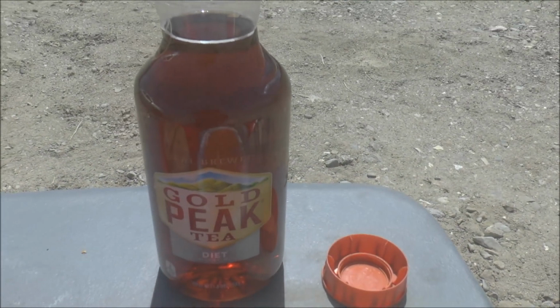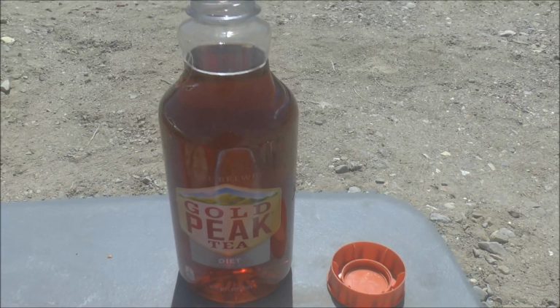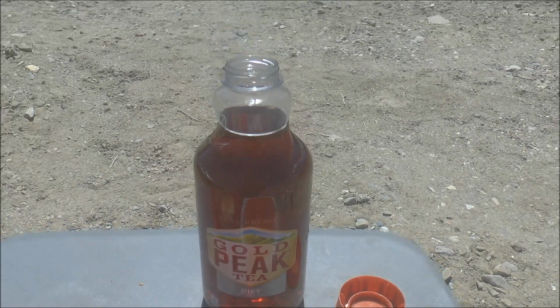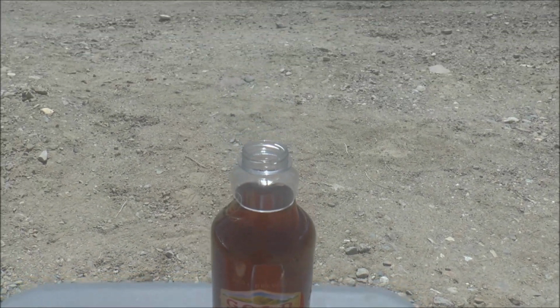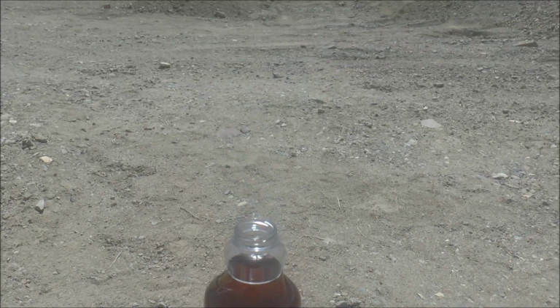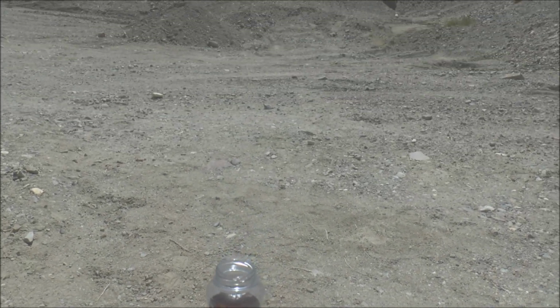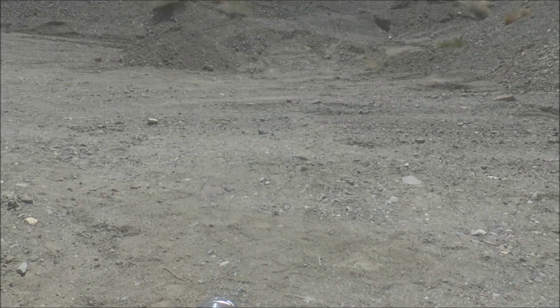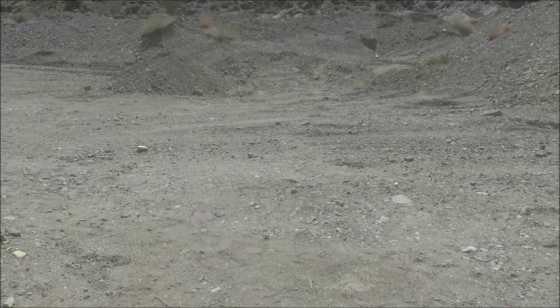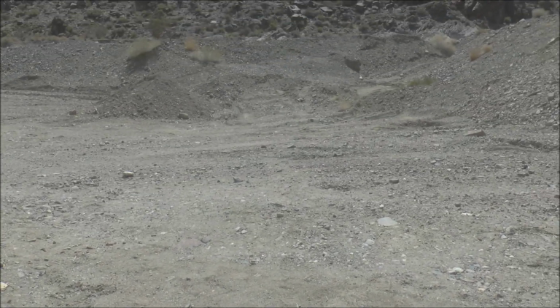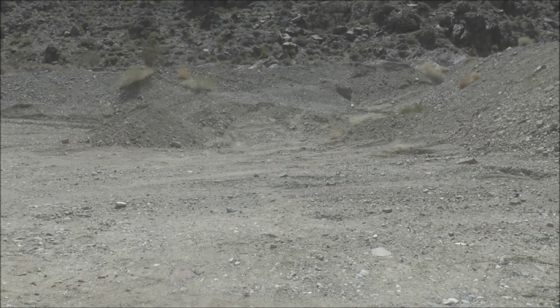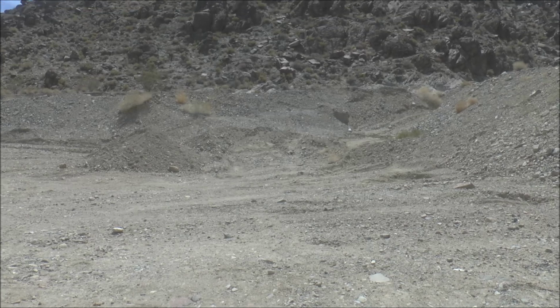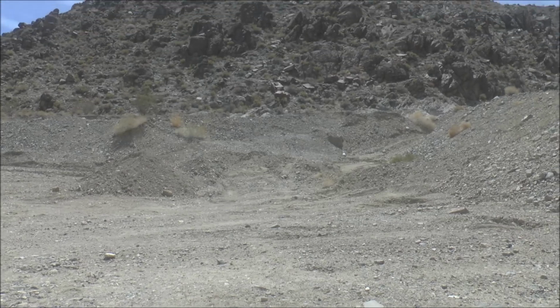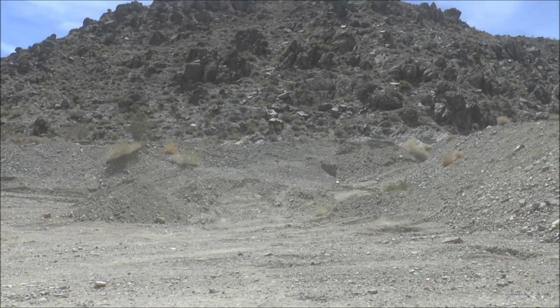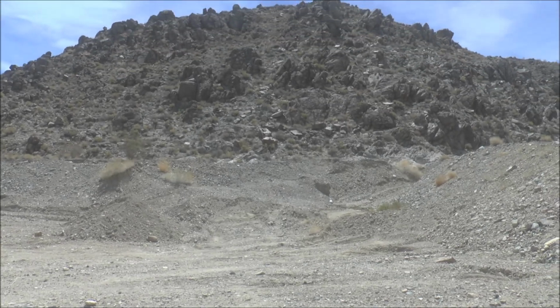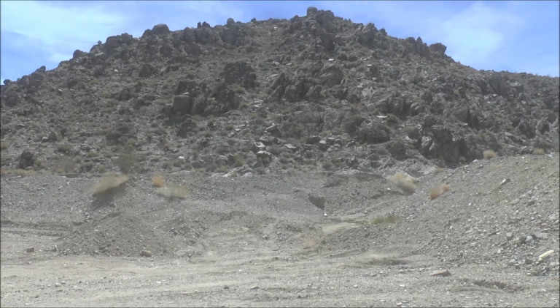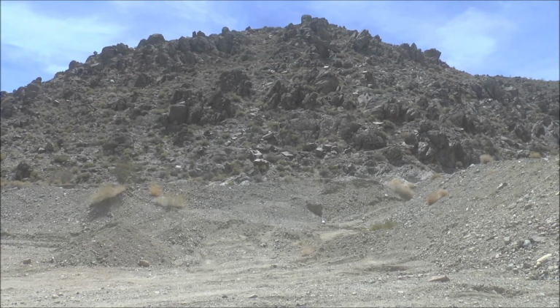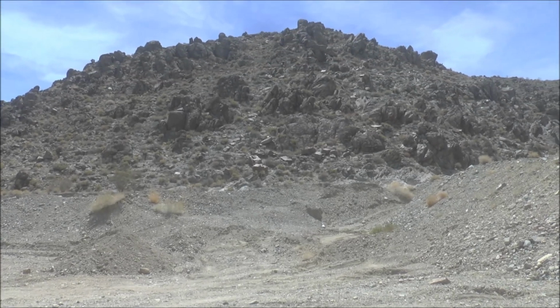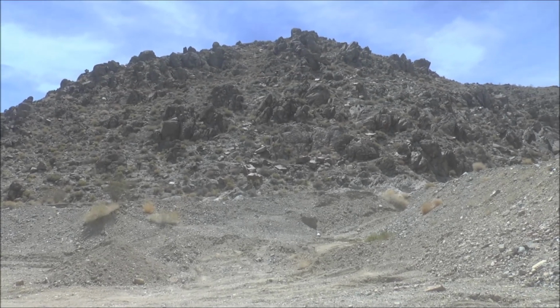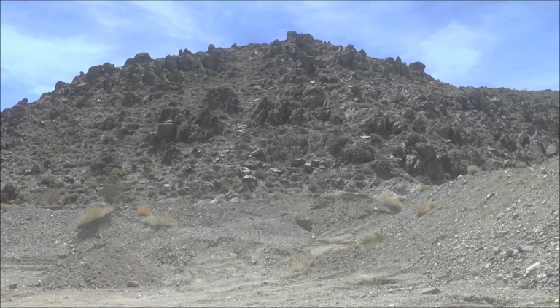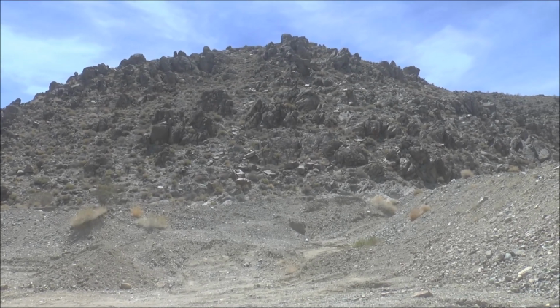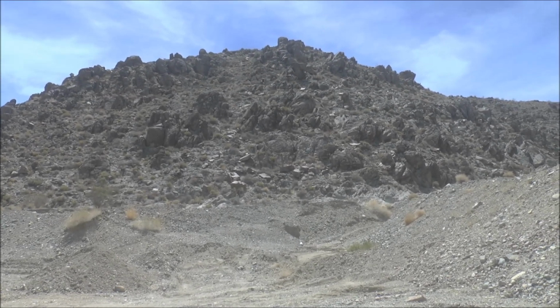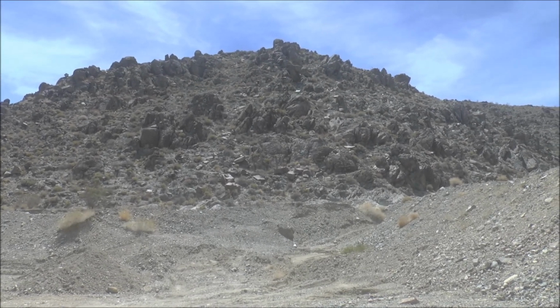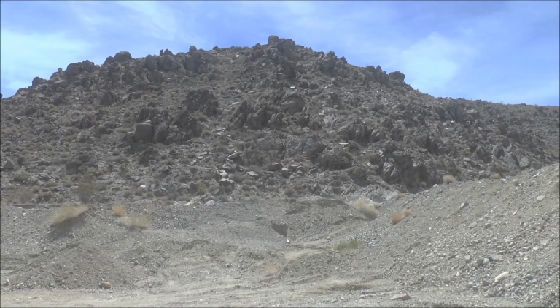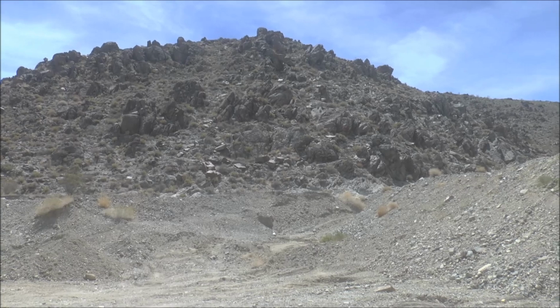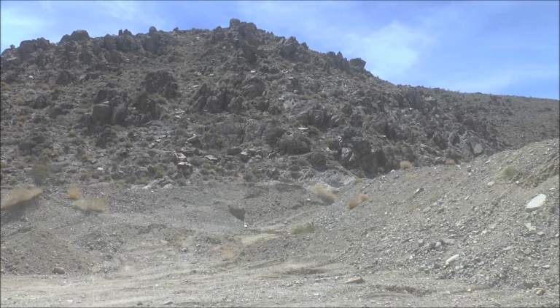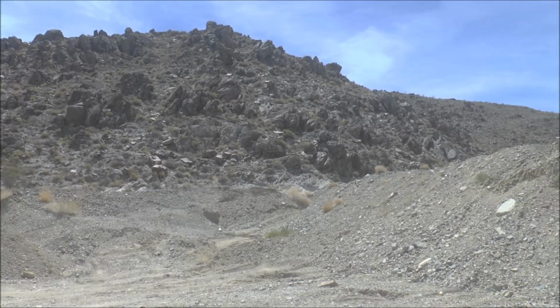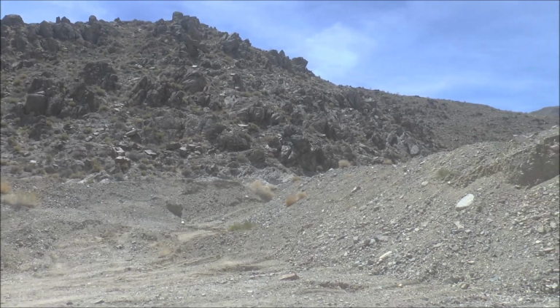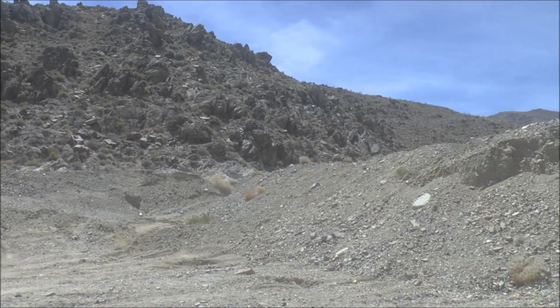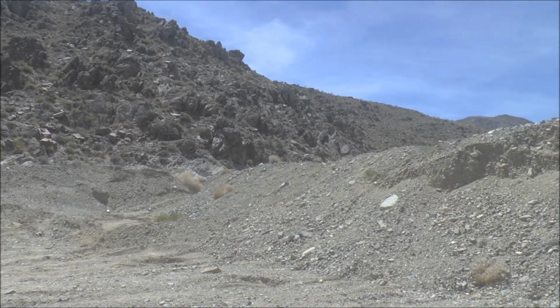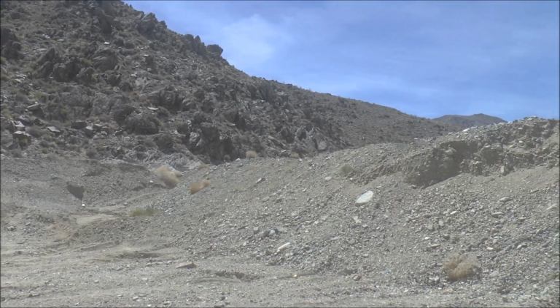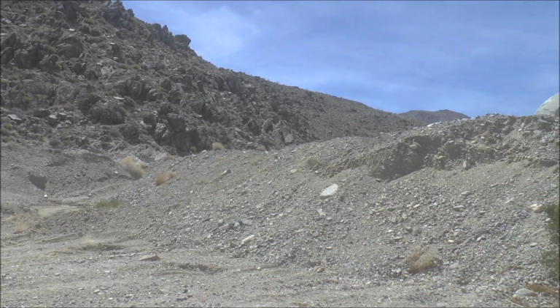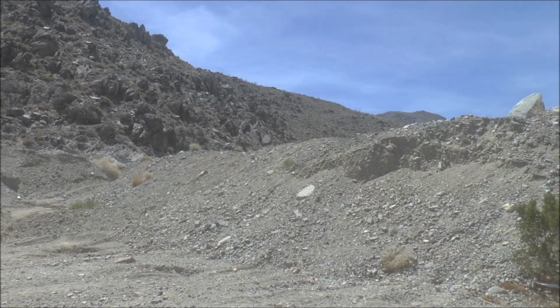And you've got yourself the perfect lunch out here in the middle of nowhere where it's super hot, super desolate, and super nice. And that would be Death Valley.